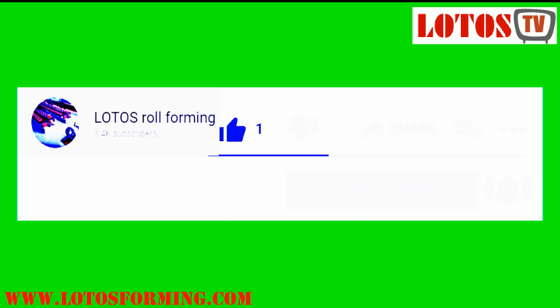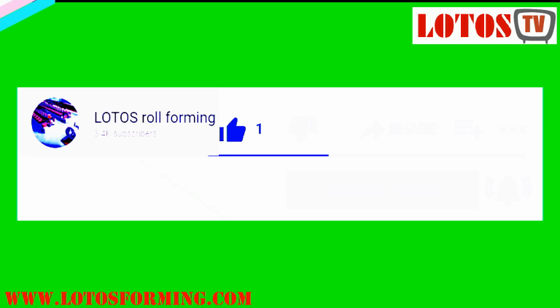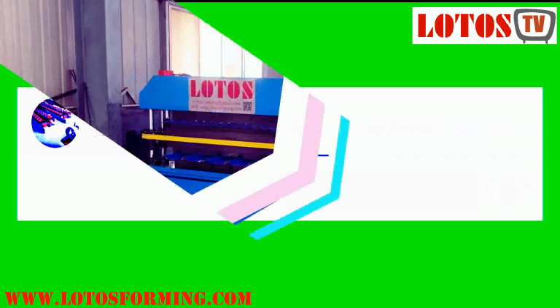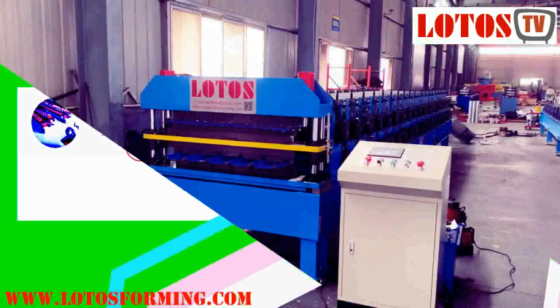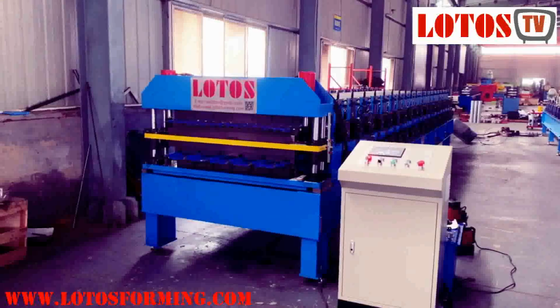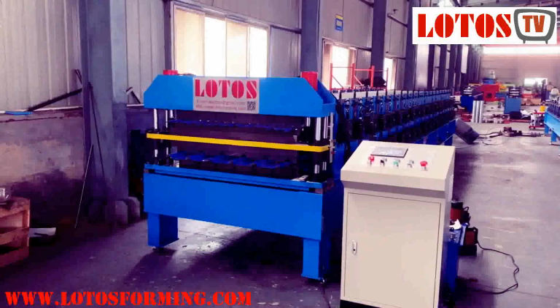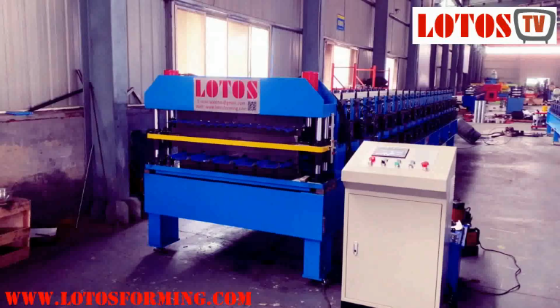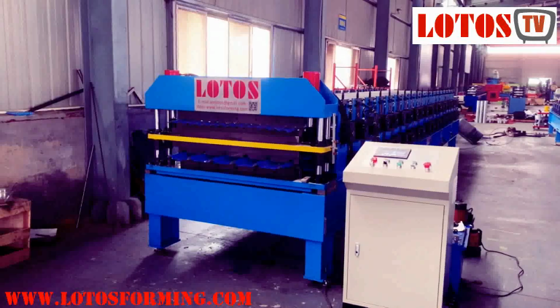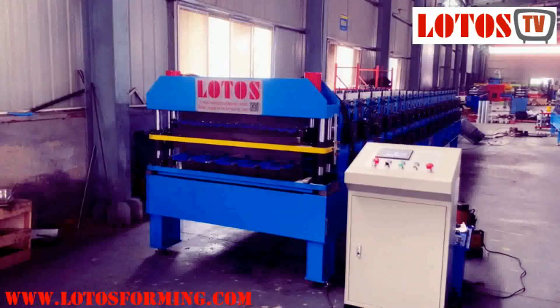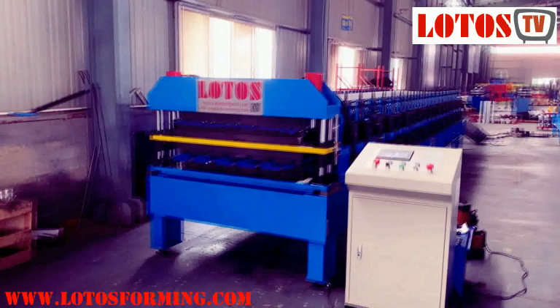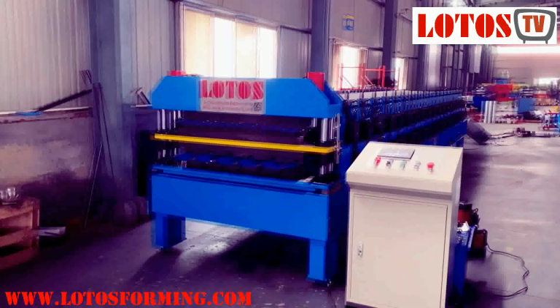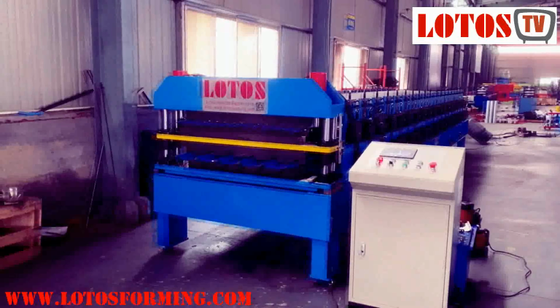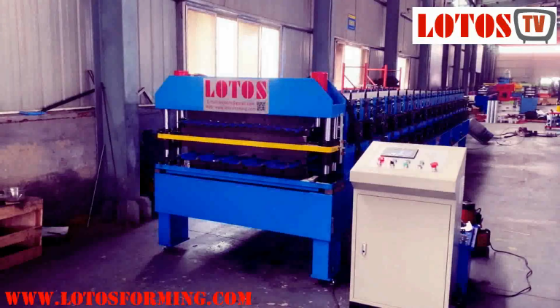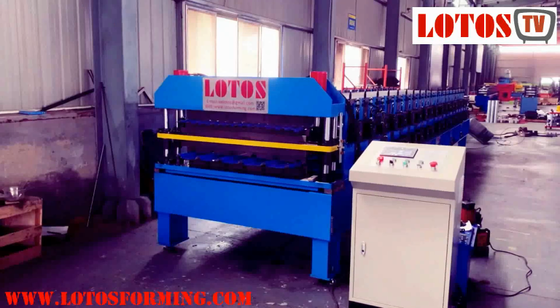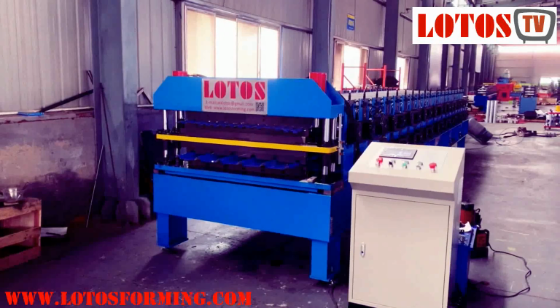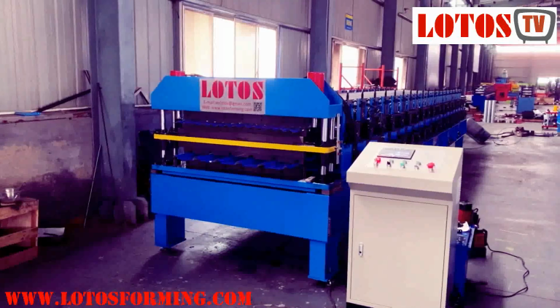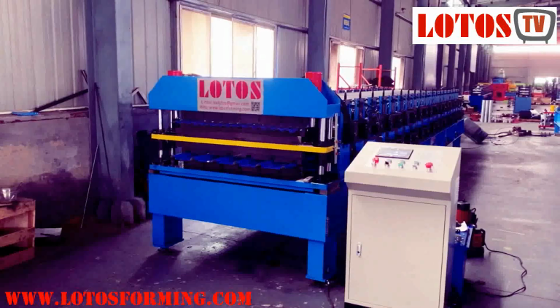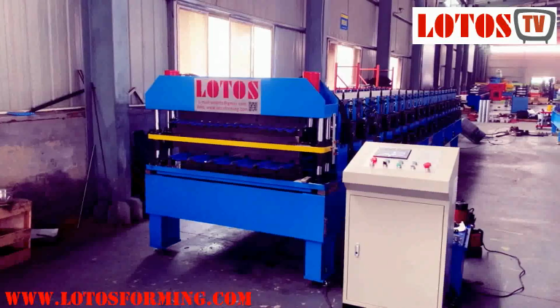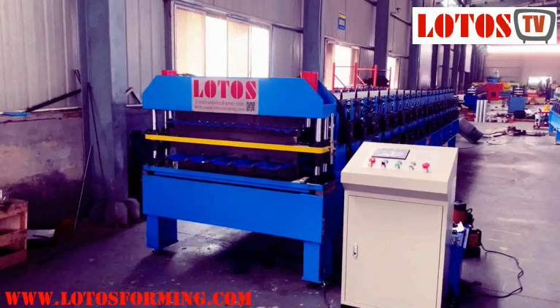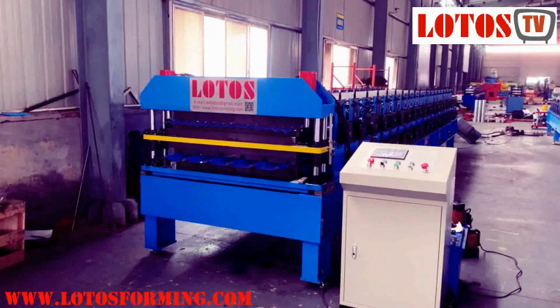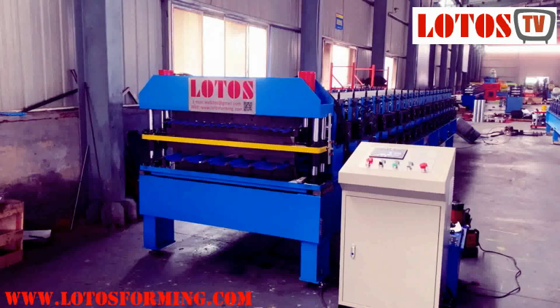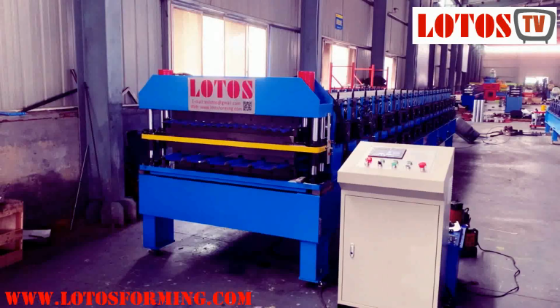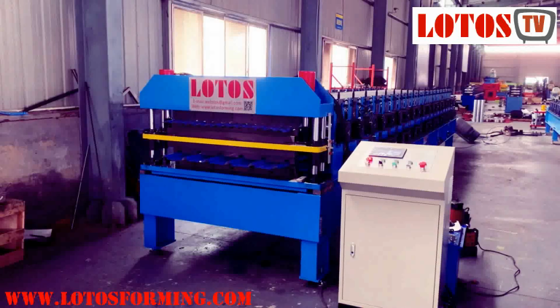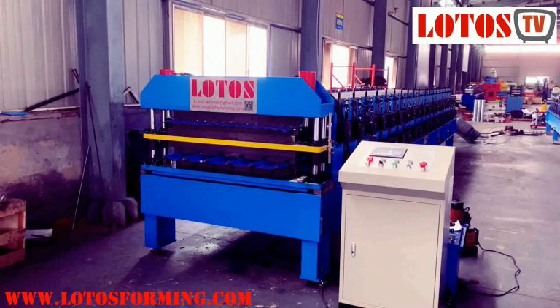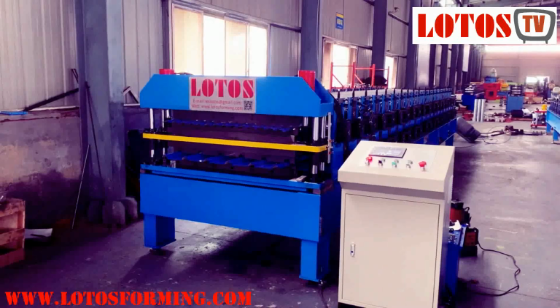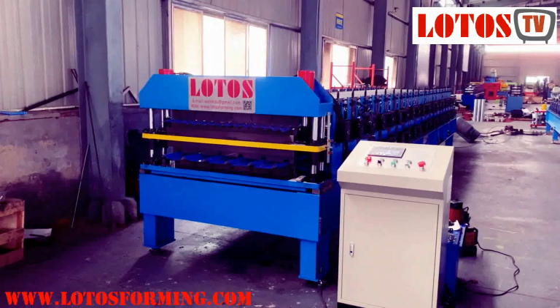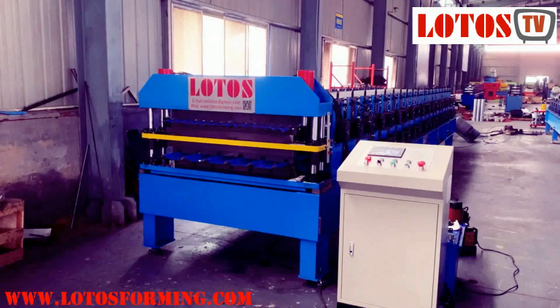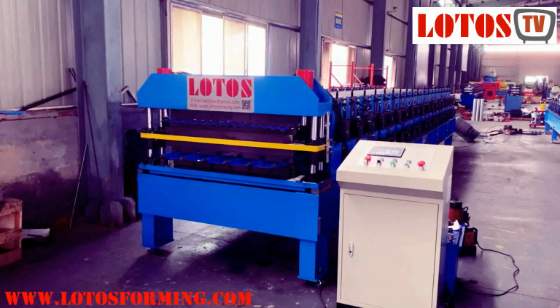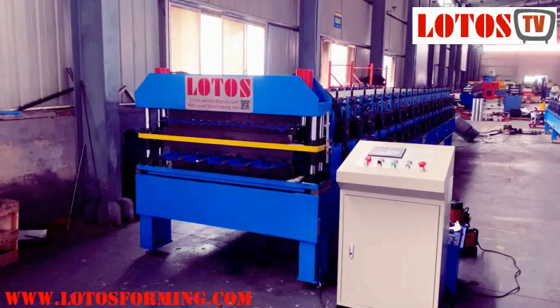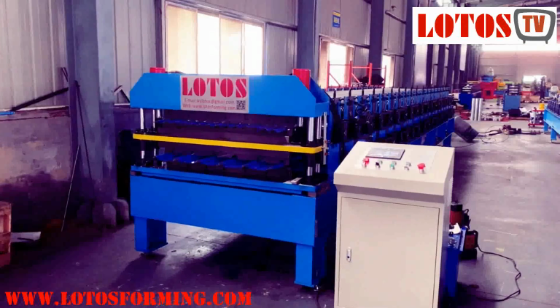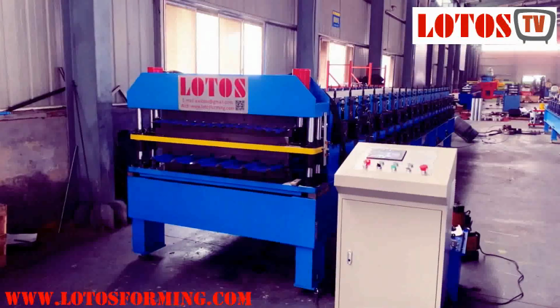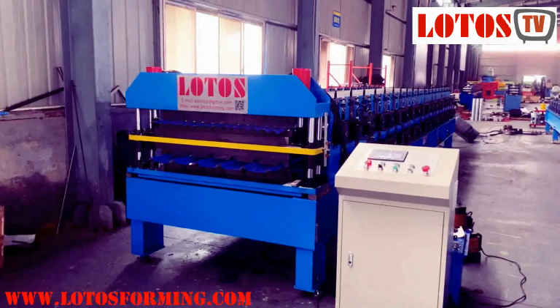Hello guys, welcome to LOTUS channel. Today I want to show you one double layer machine. It's a corrugated and AG panel machine. Now let's take a general view of it.